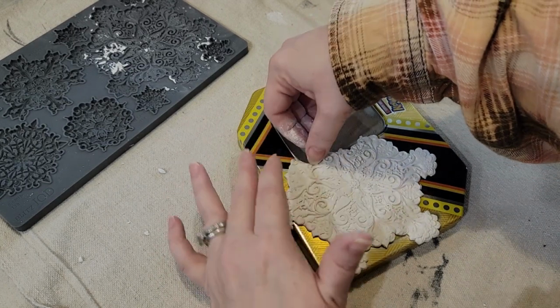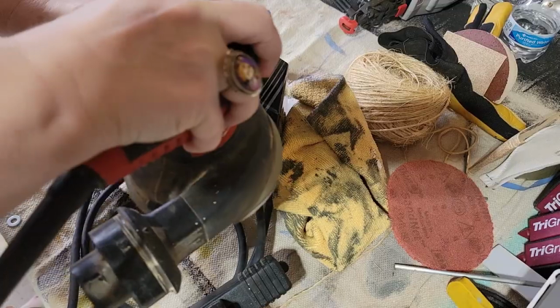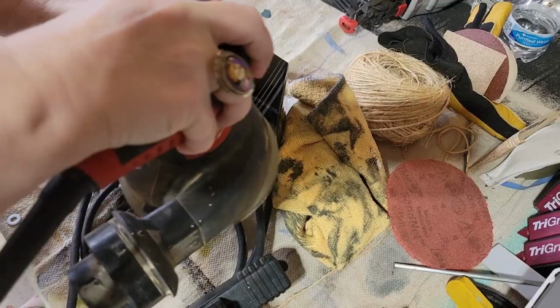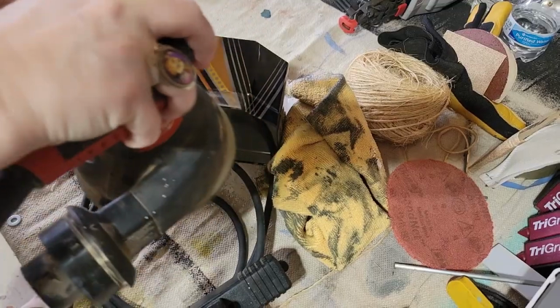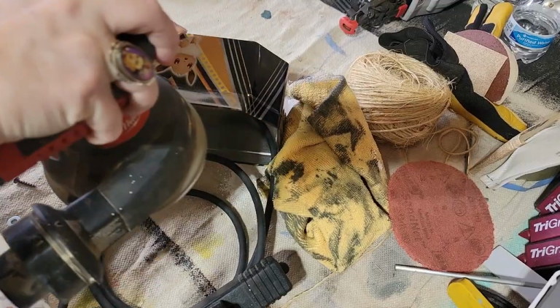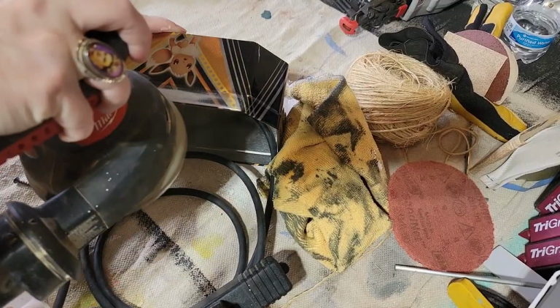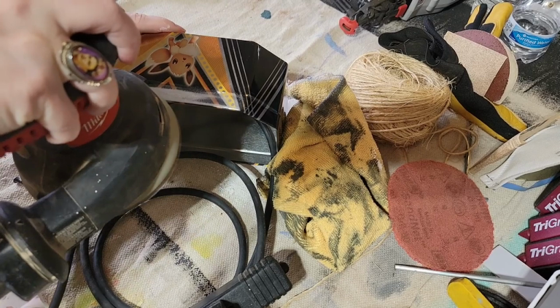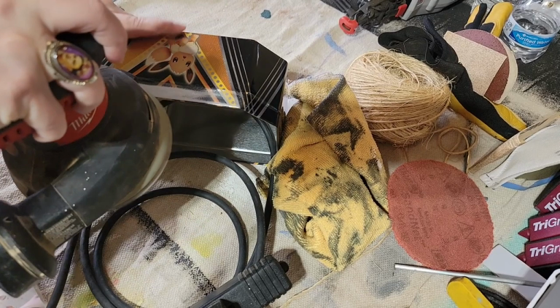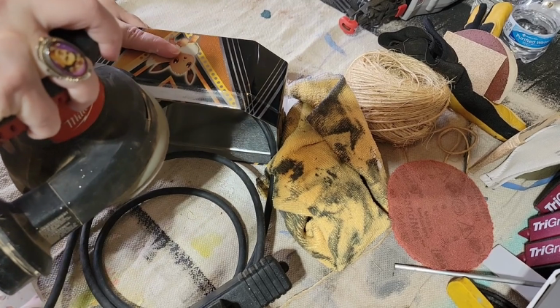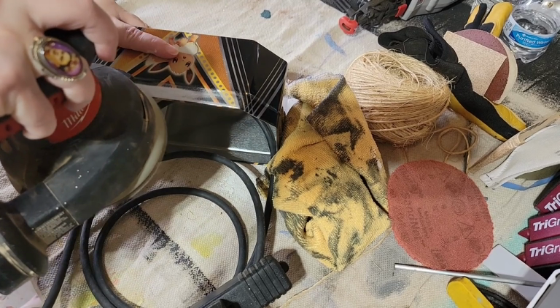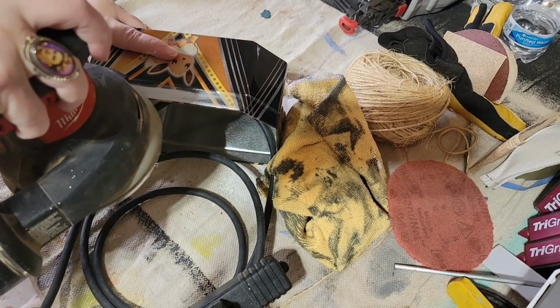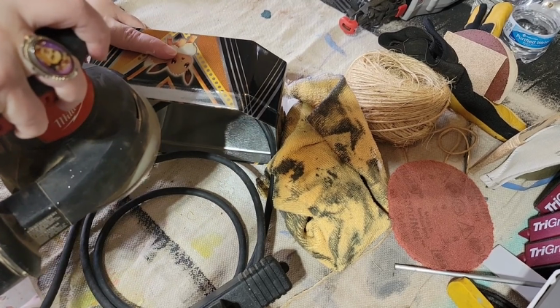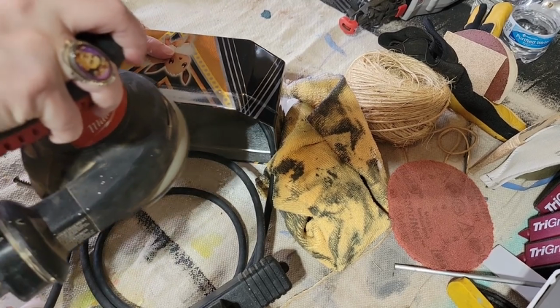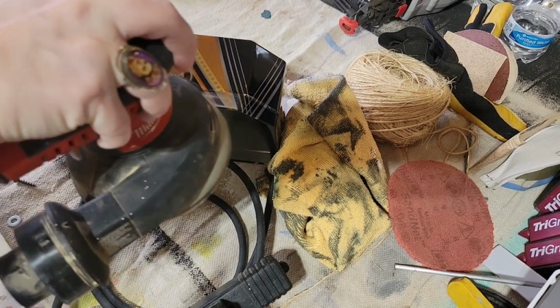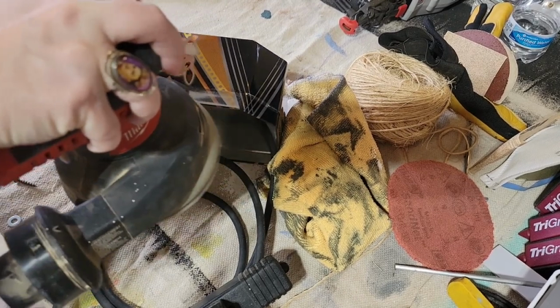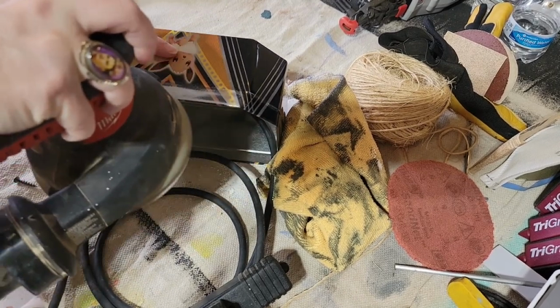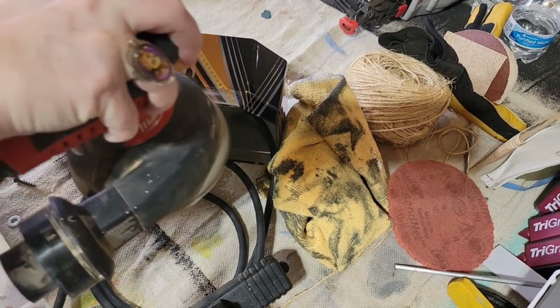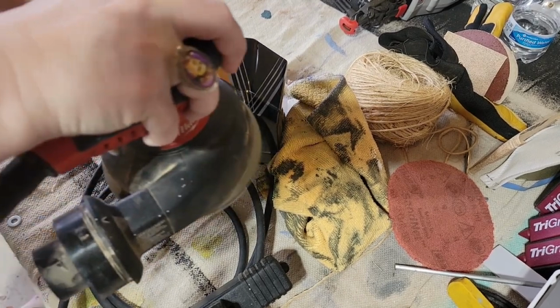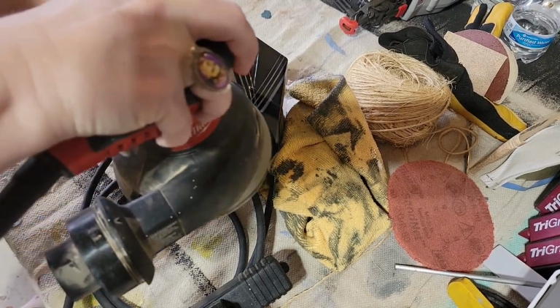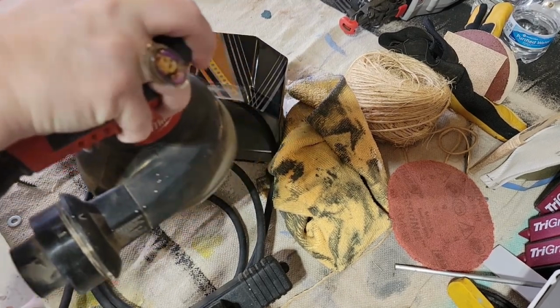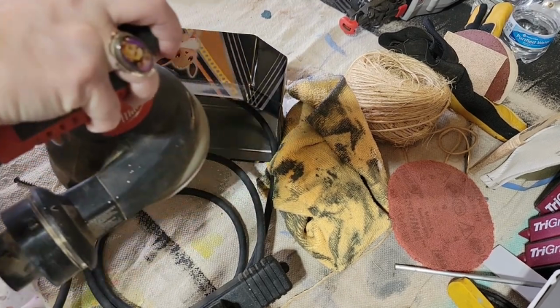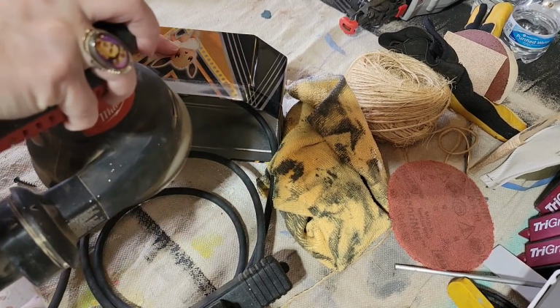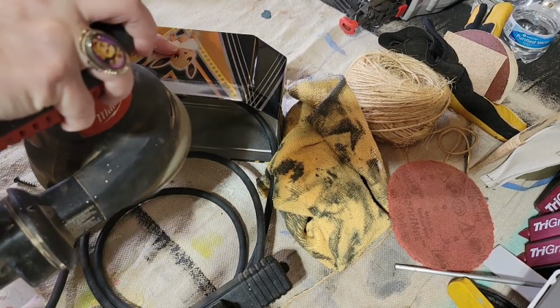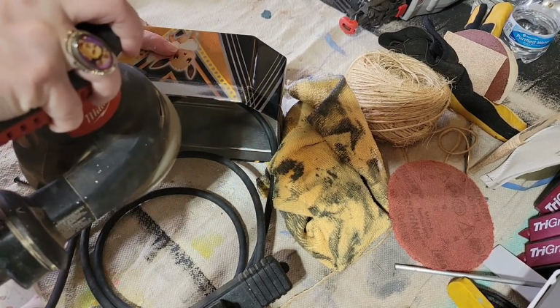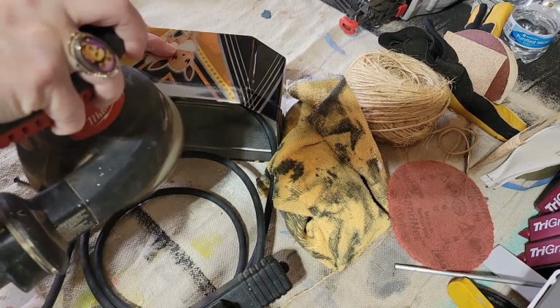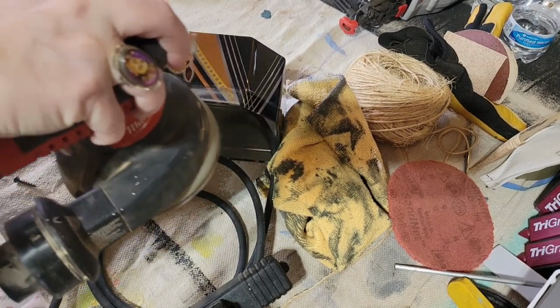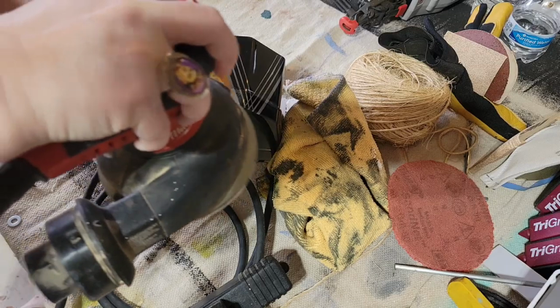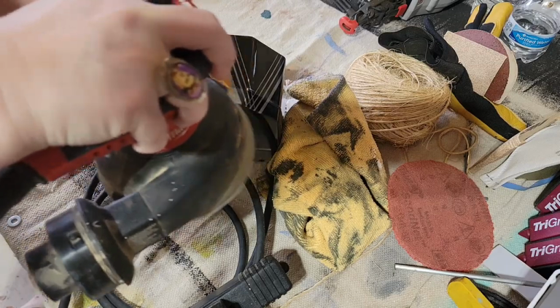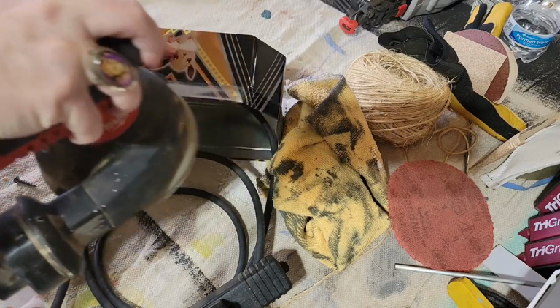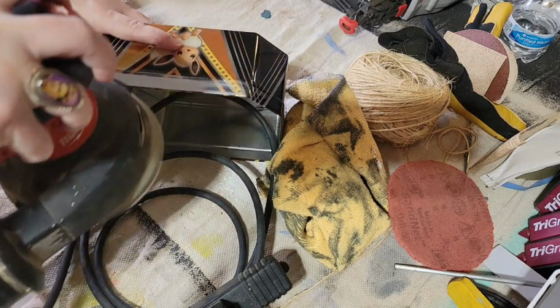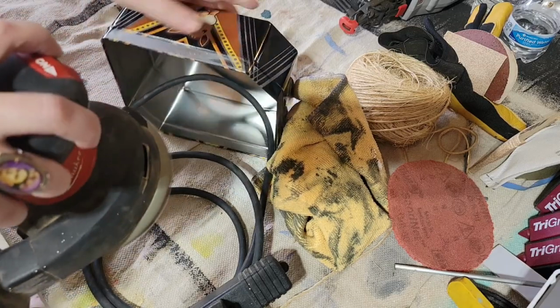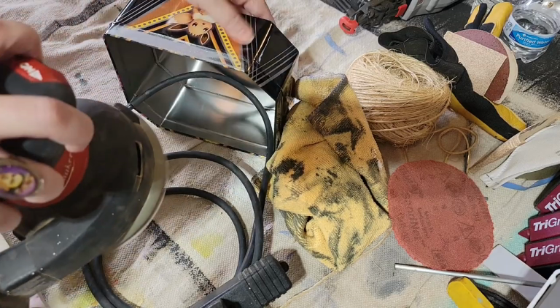I found that painting the lip of the Pokemon tin made it hard to open and close, so I was able to sand the paint job off the tin instead.